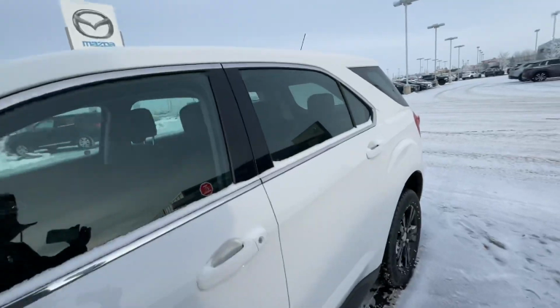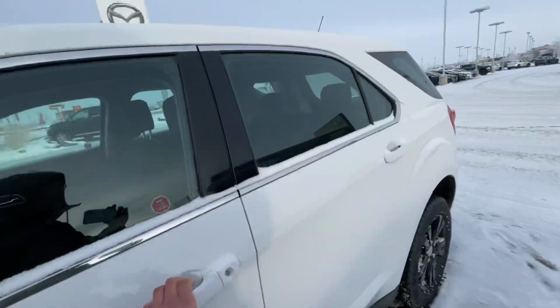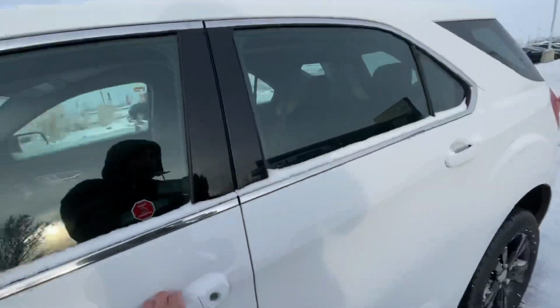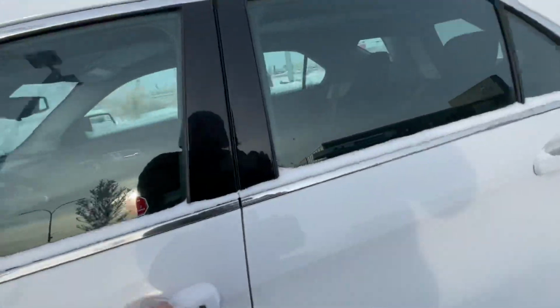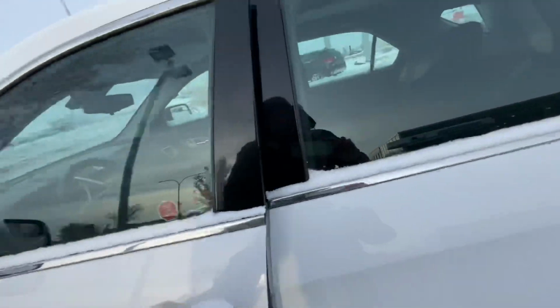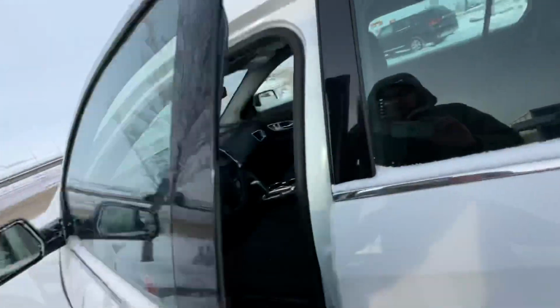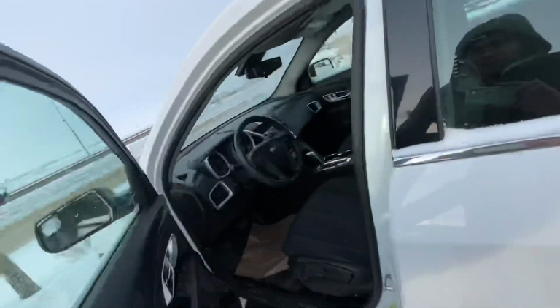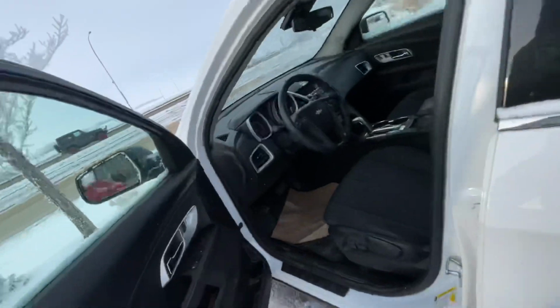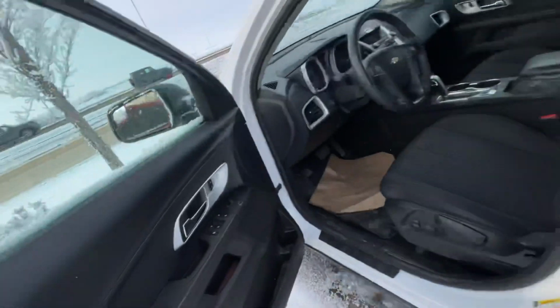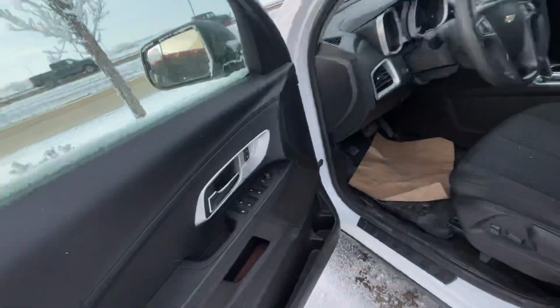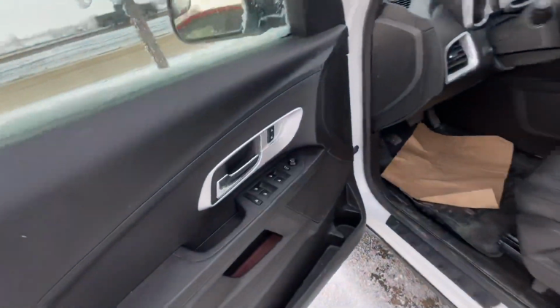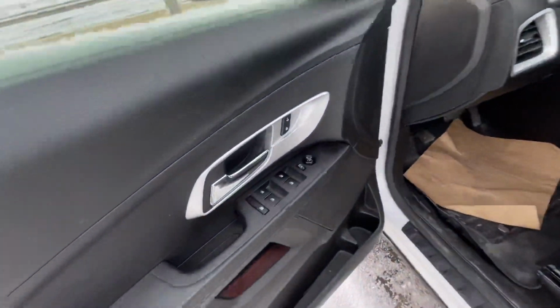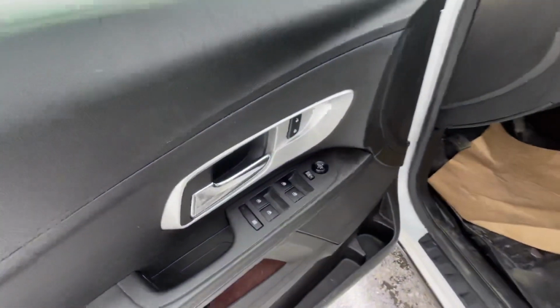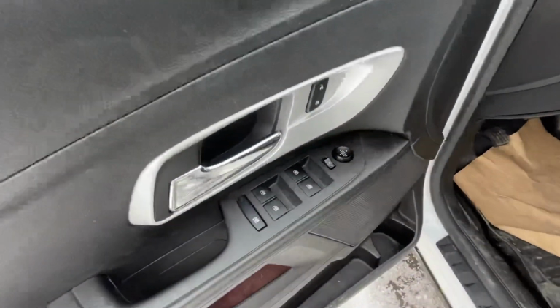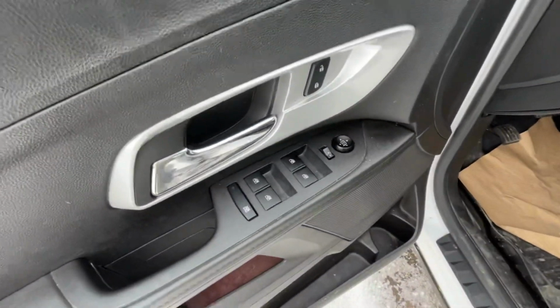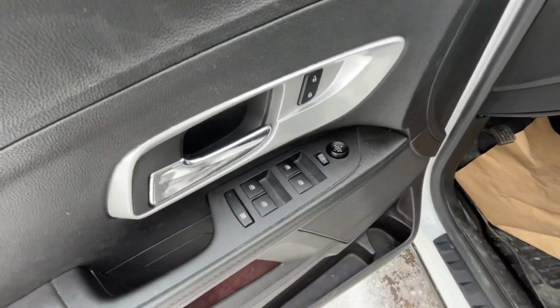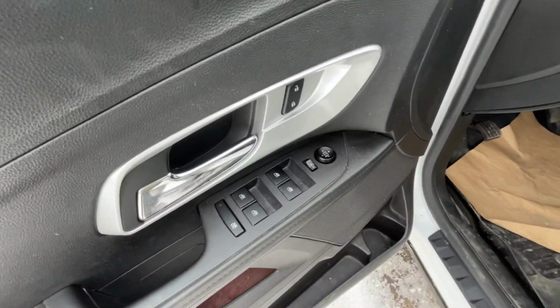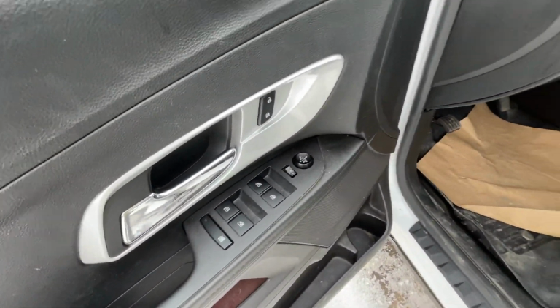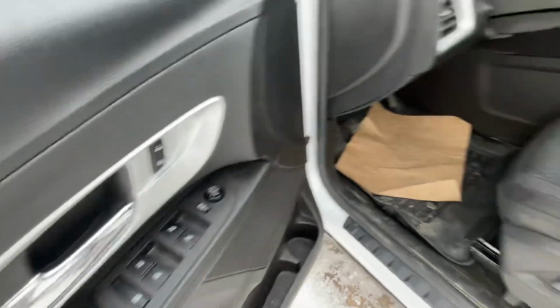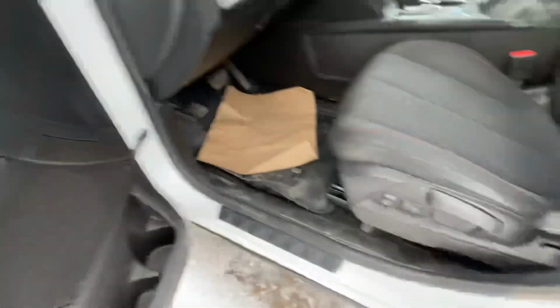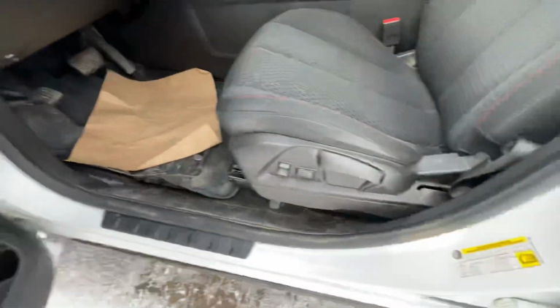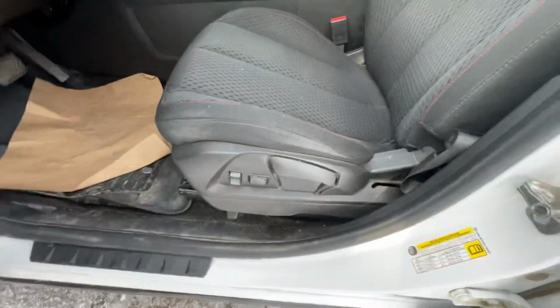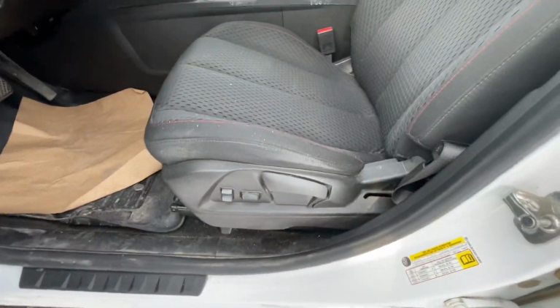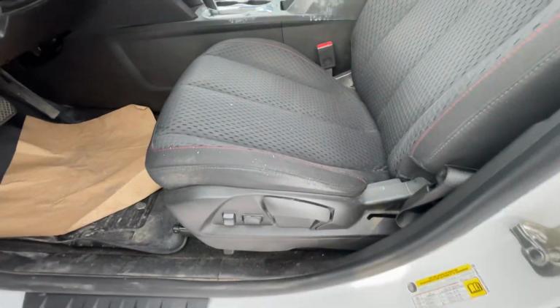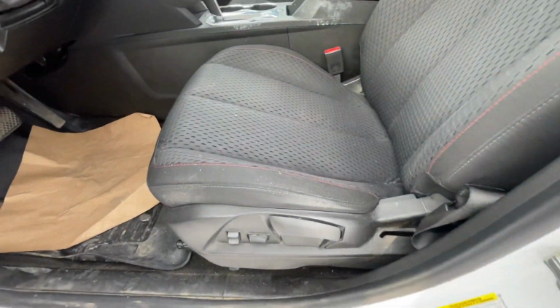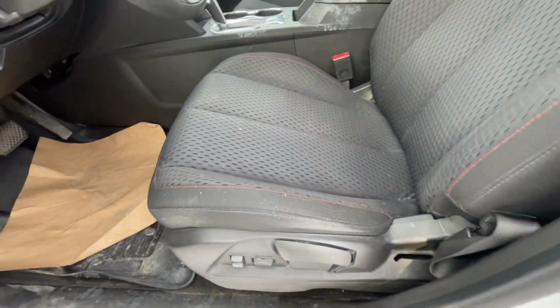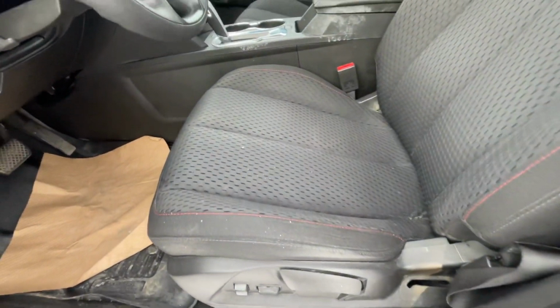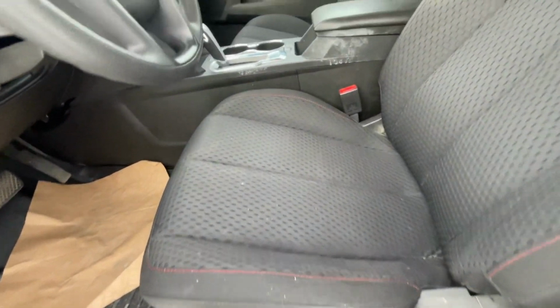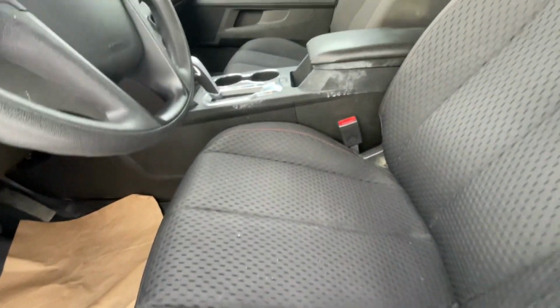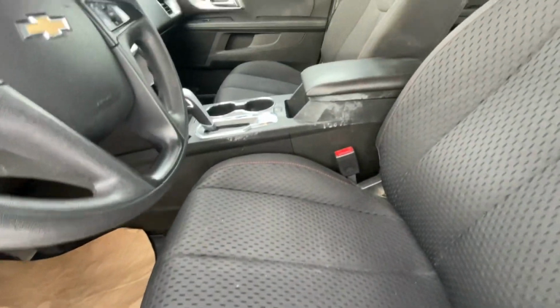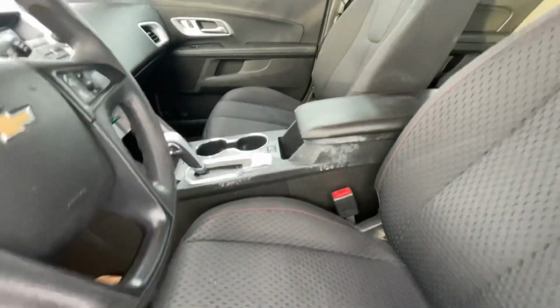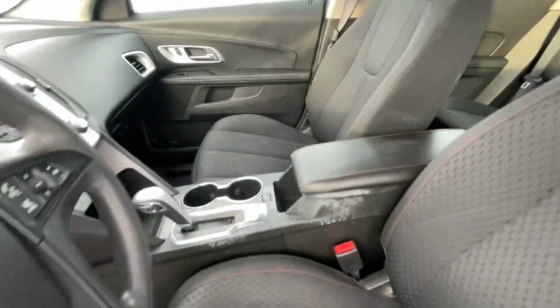Let's take a look inside. You have your power mirrors, locks, and windows, and your power cloth seats.